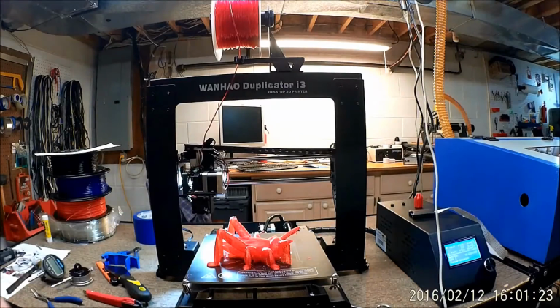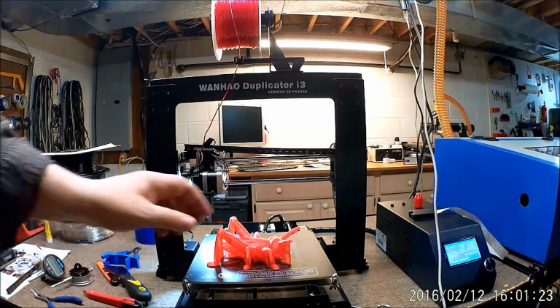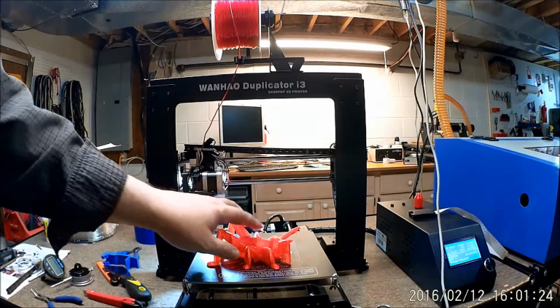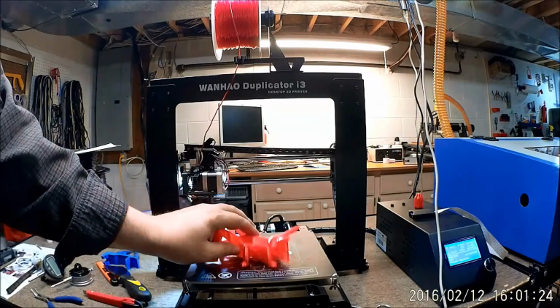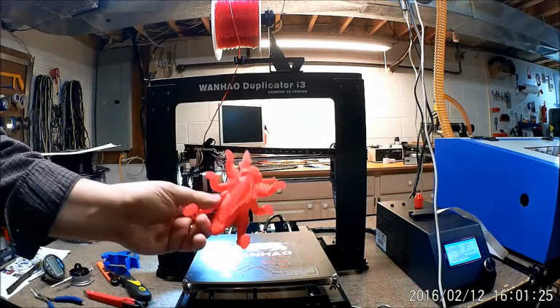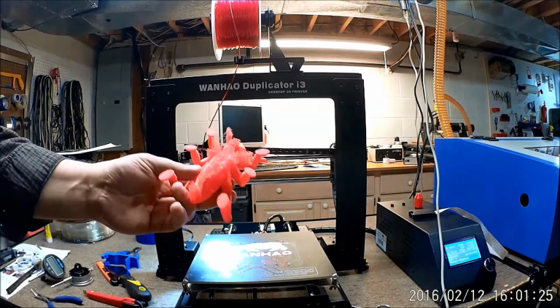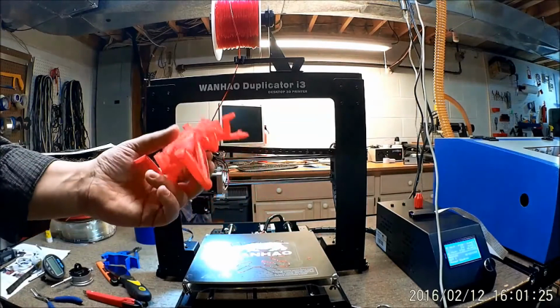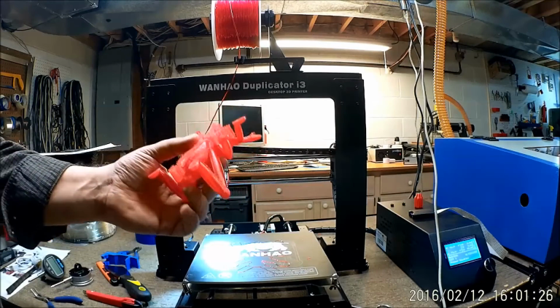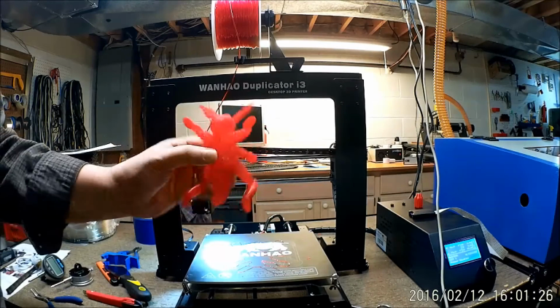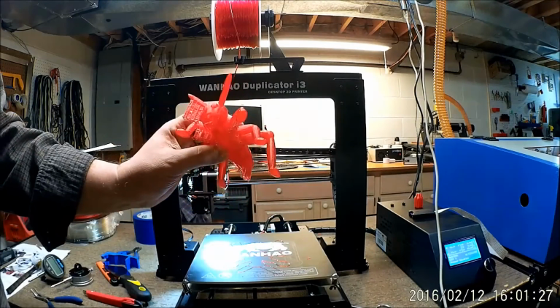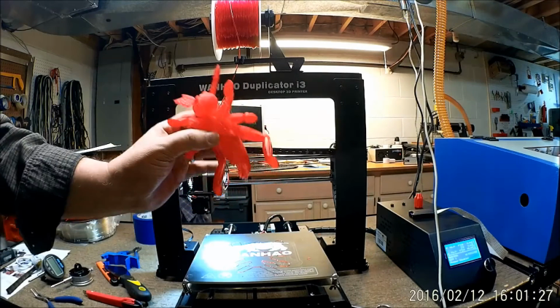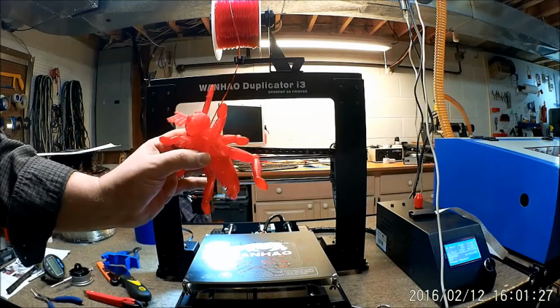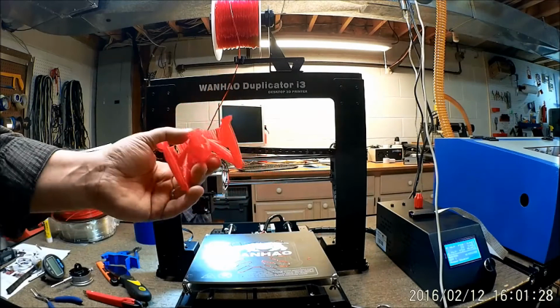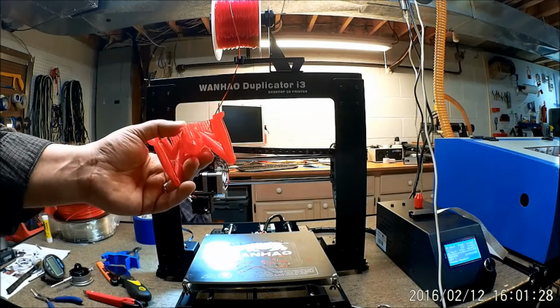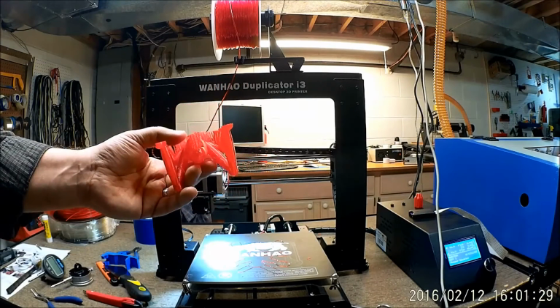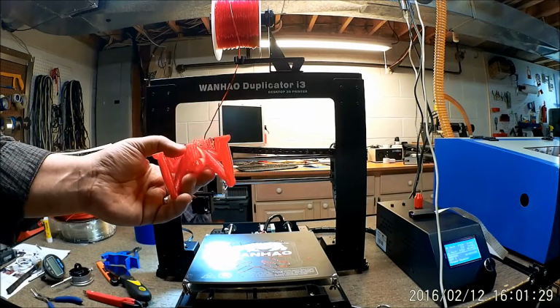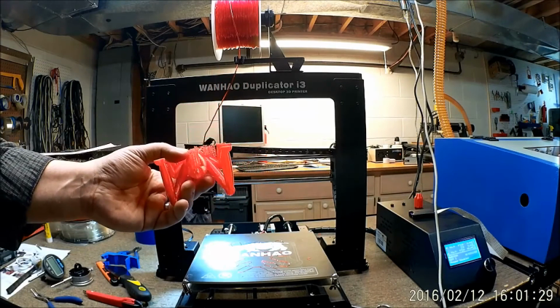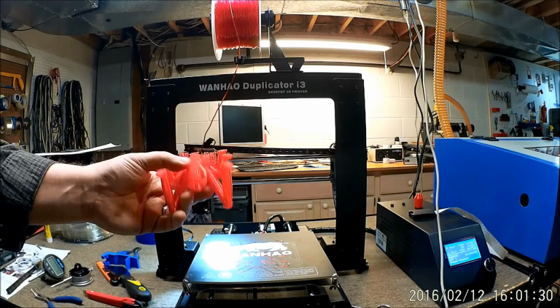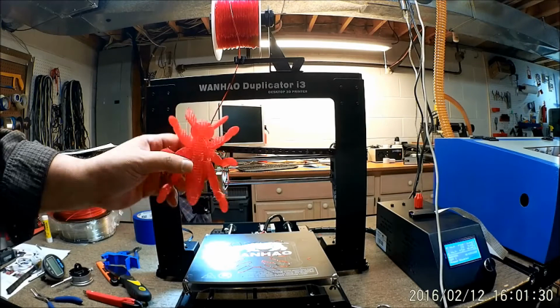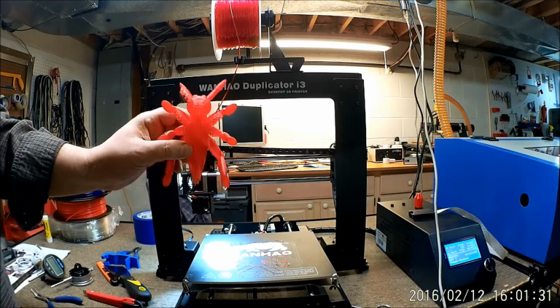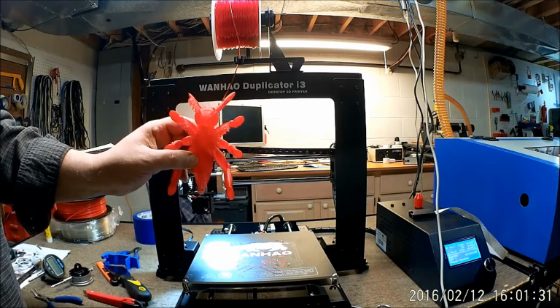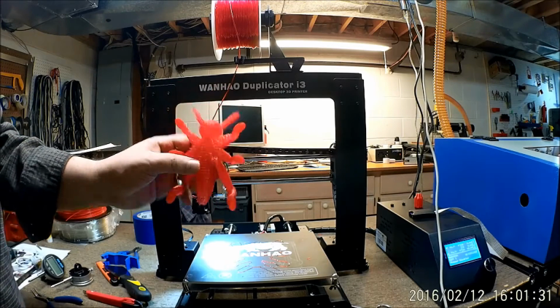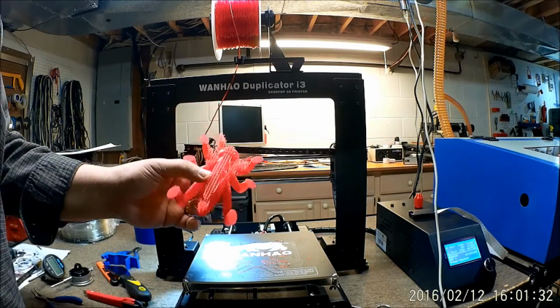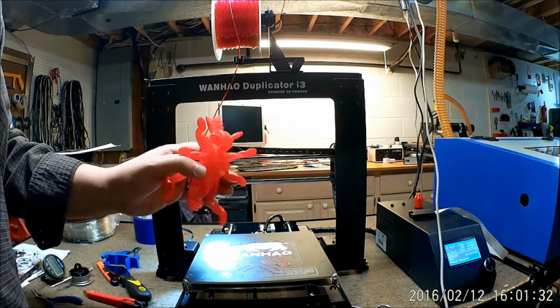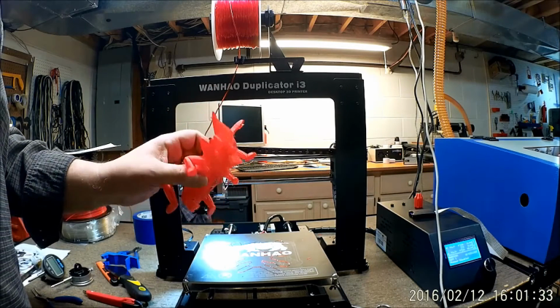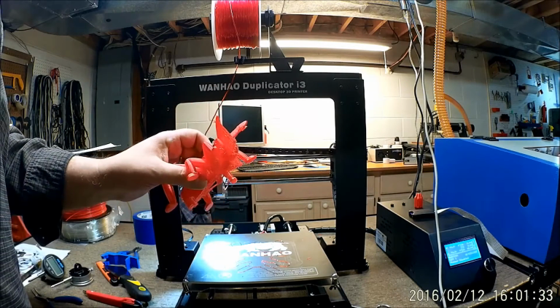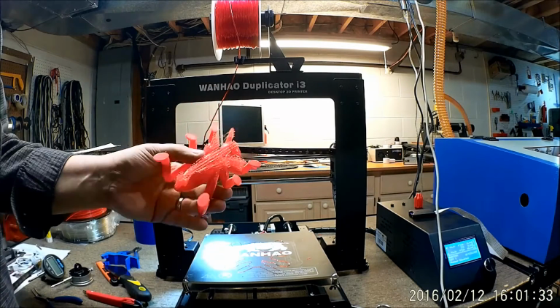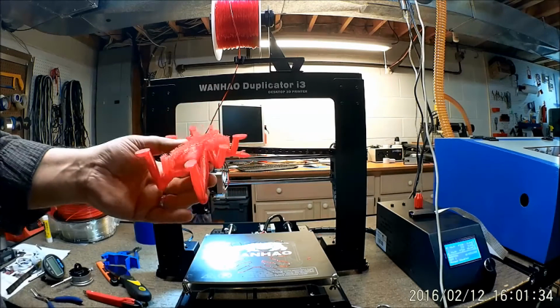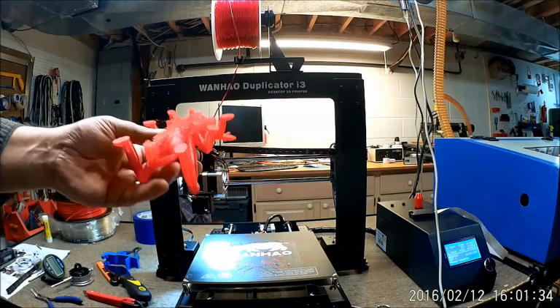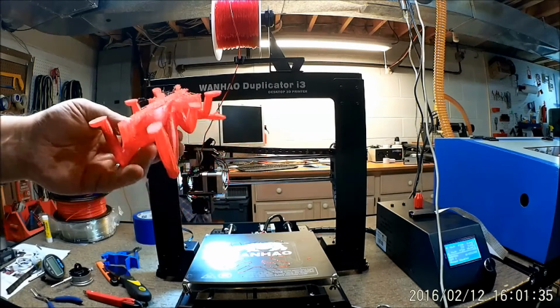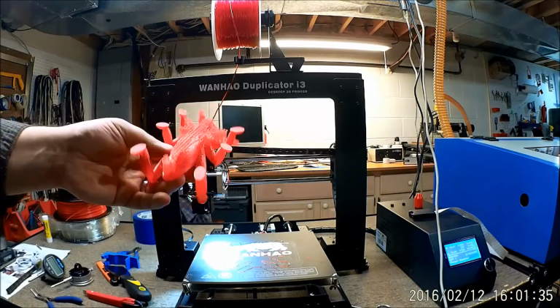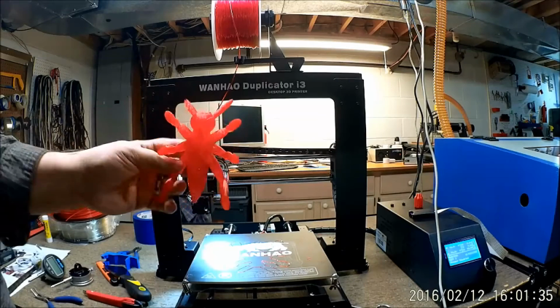Okay, so we're back. You got to check out the time-lapse of this printing. I had it set to take a frame every 10 seconds, so it goes by pretty quick.